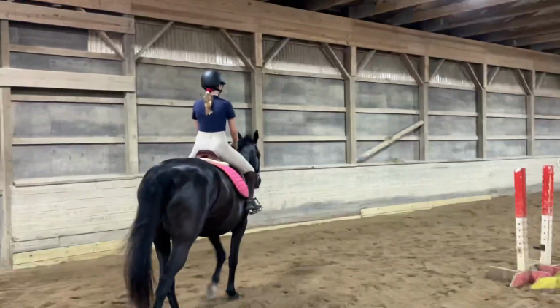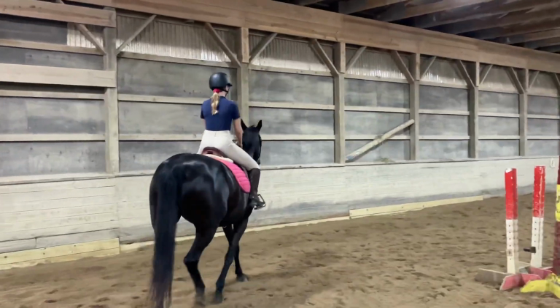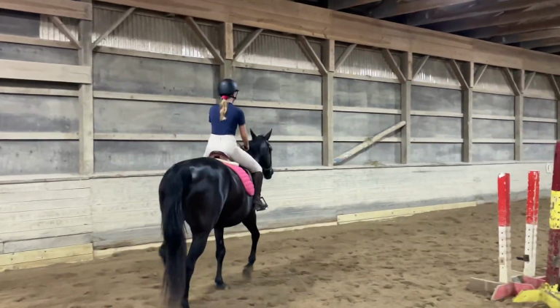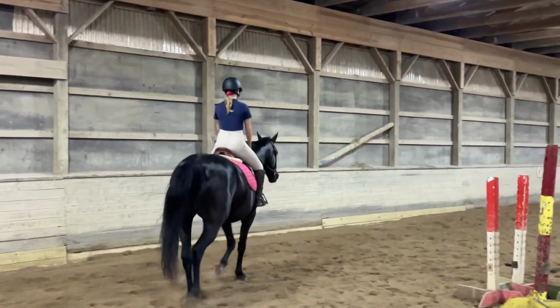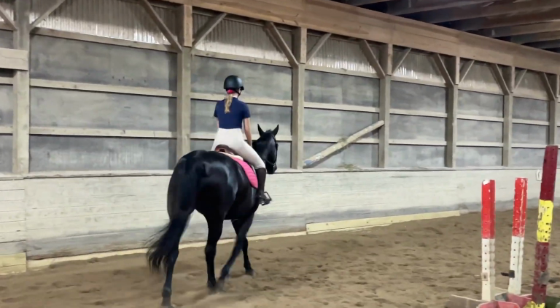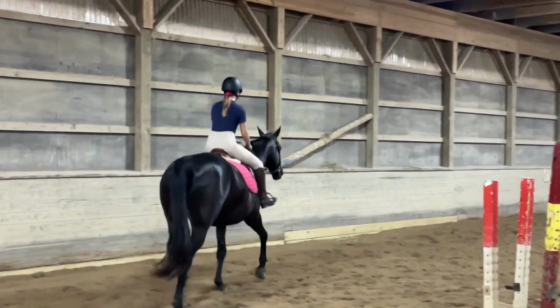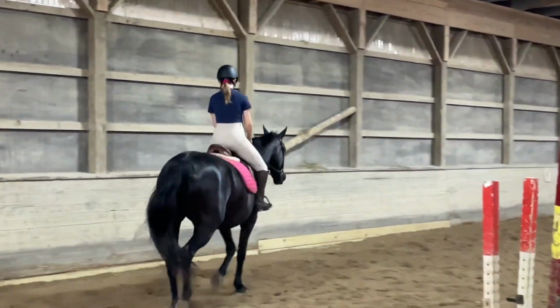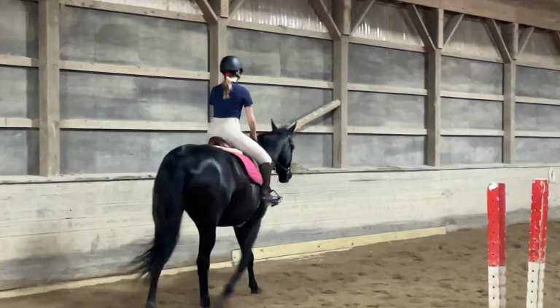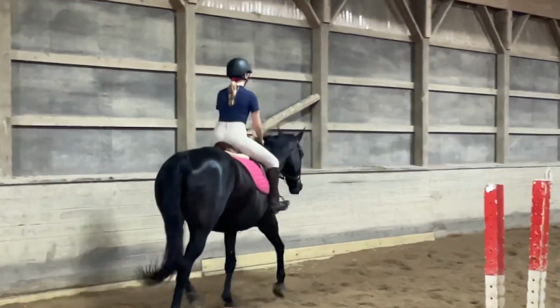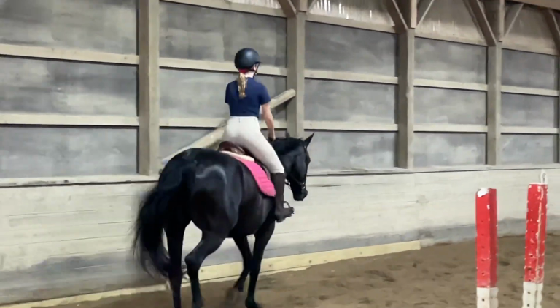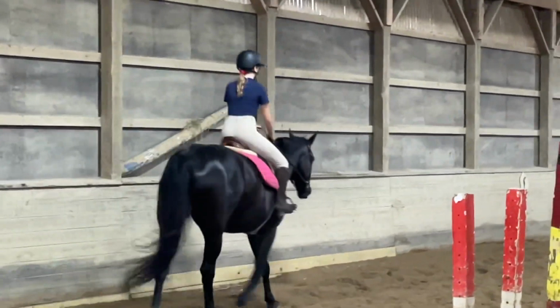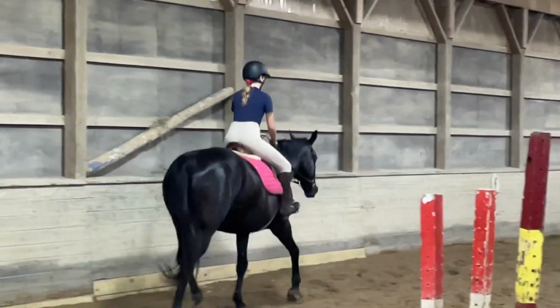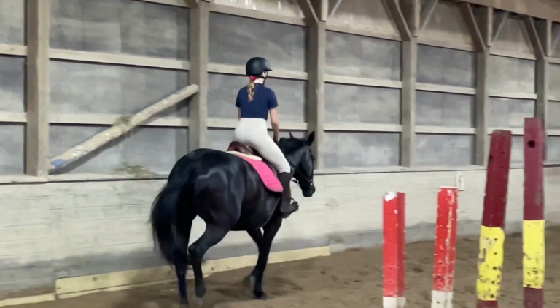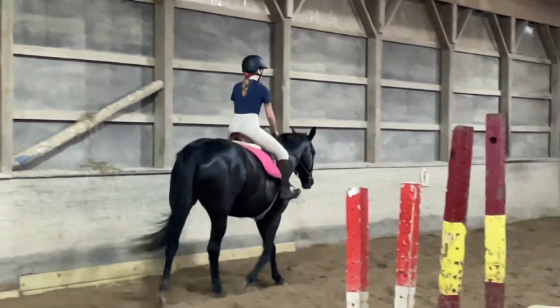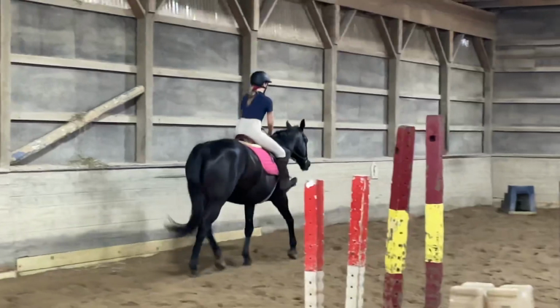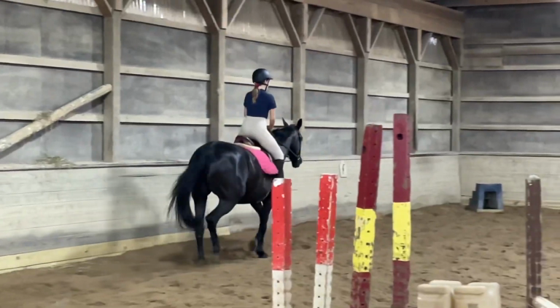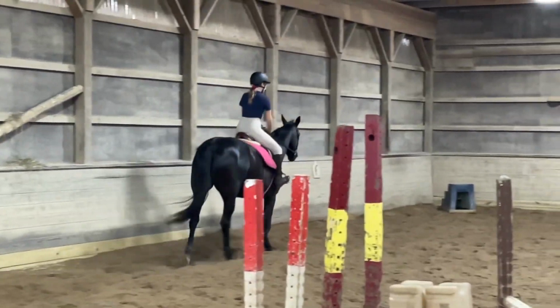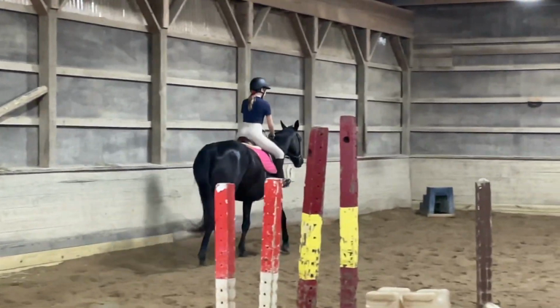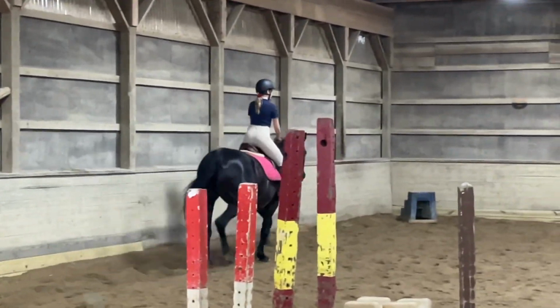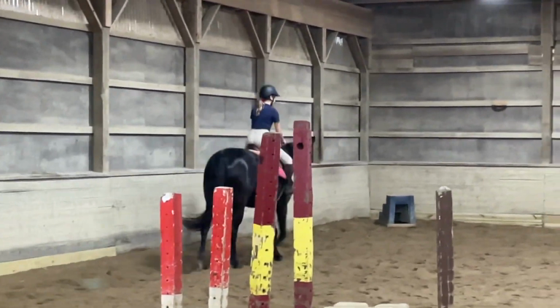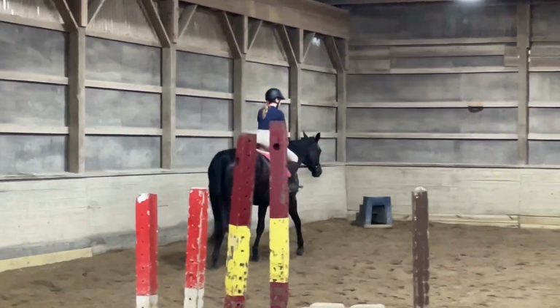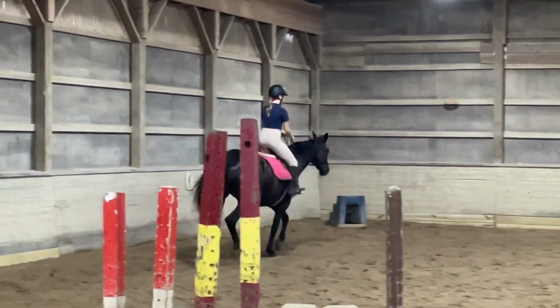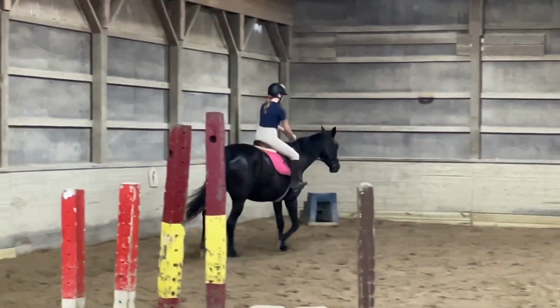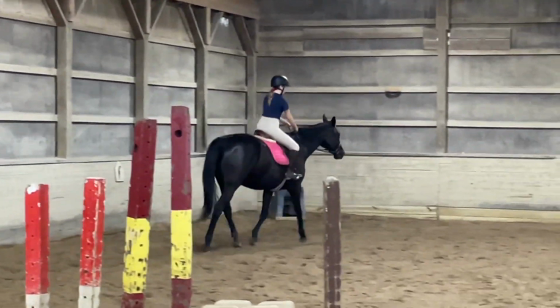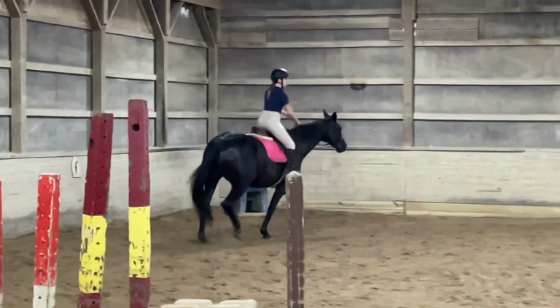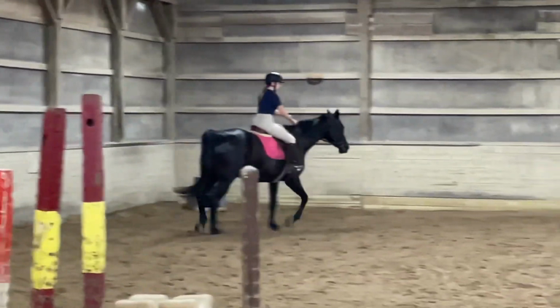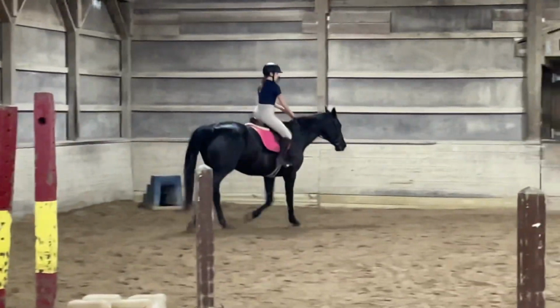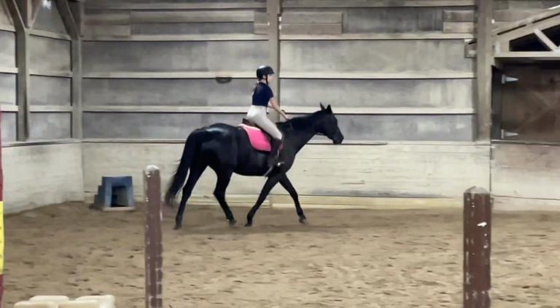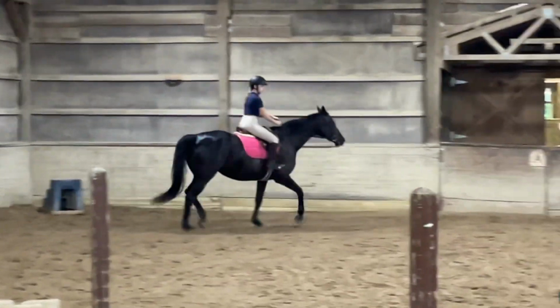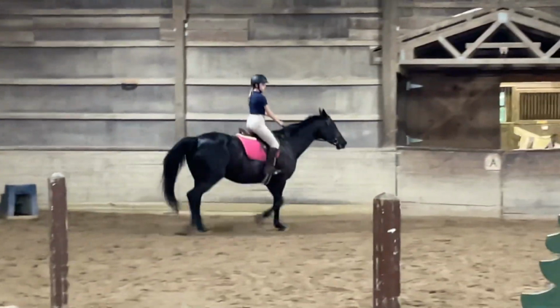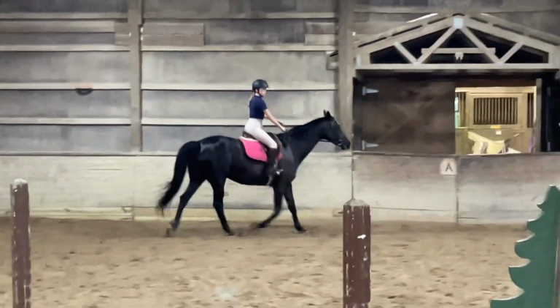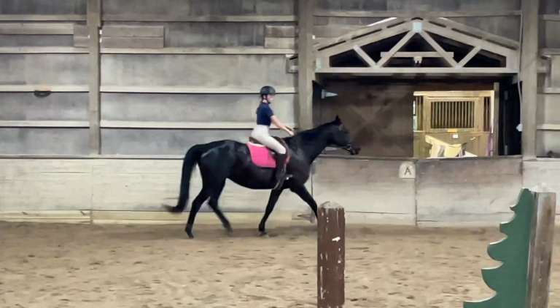Push your right heel down and forward. There you go. You have to have just a little bit more trot, just a little bit. Okay?